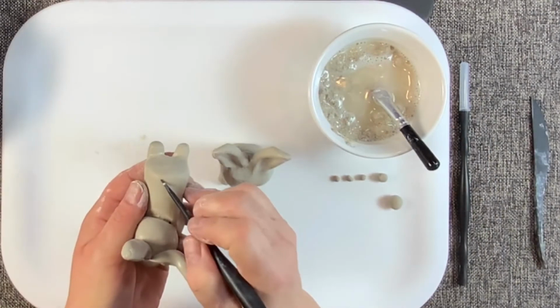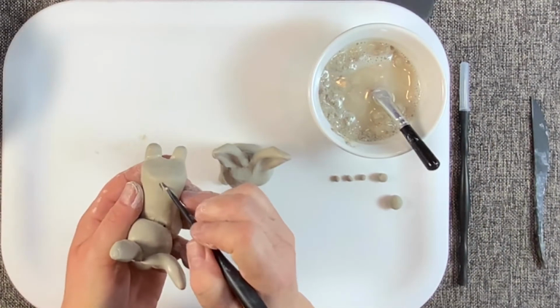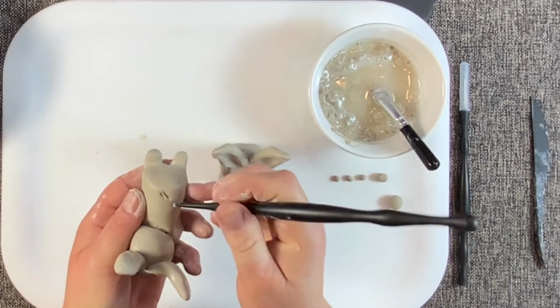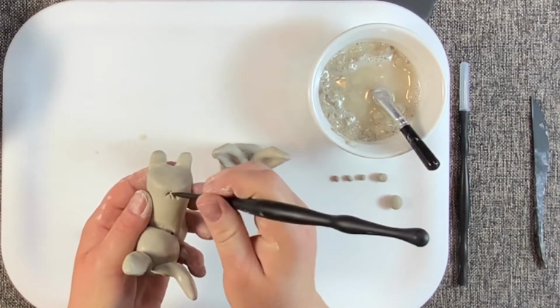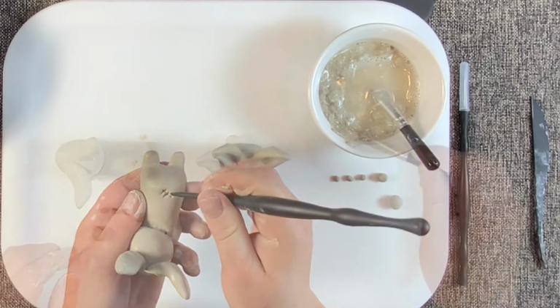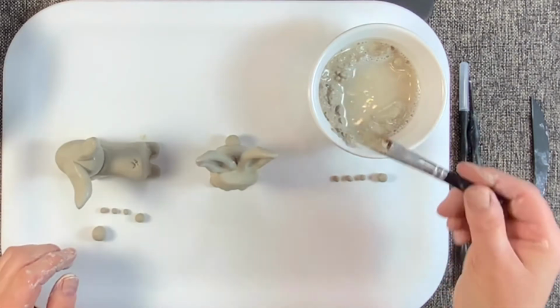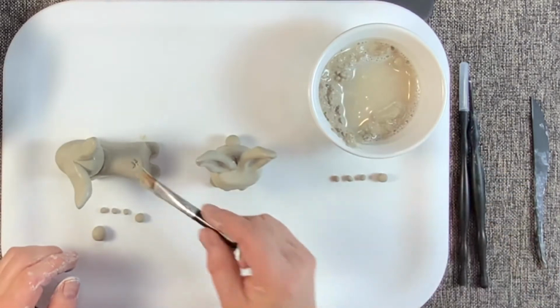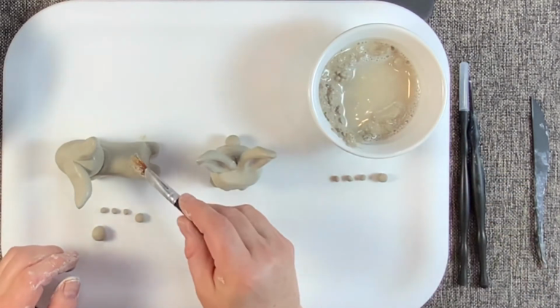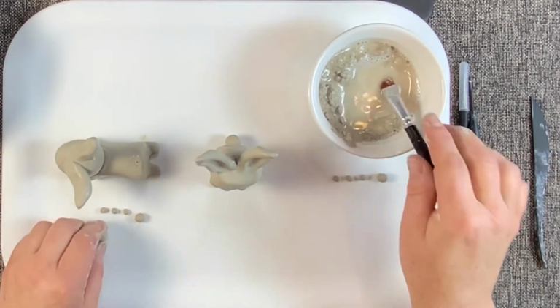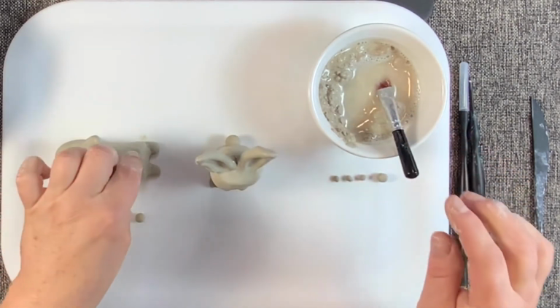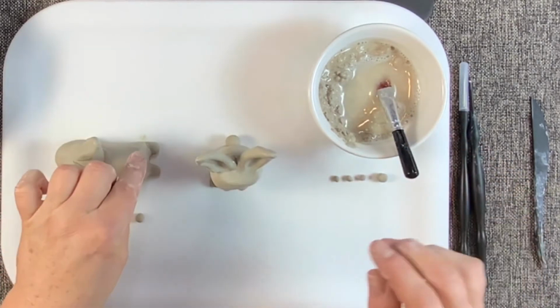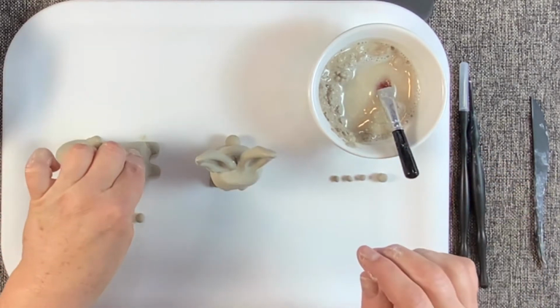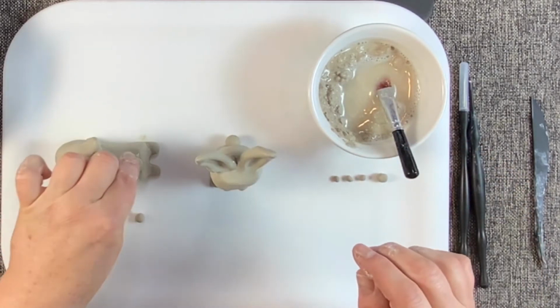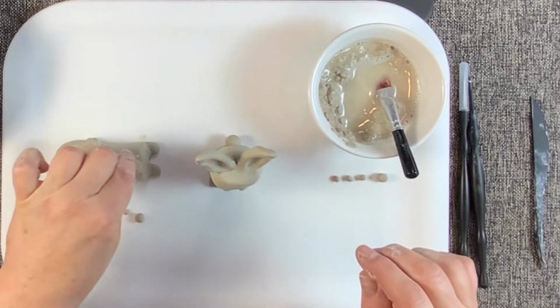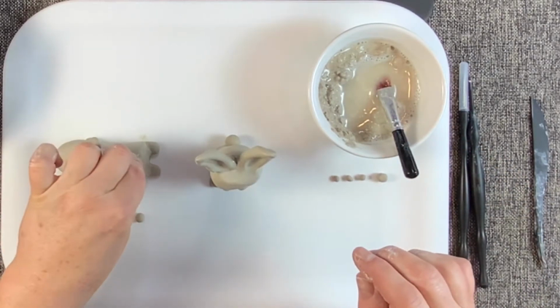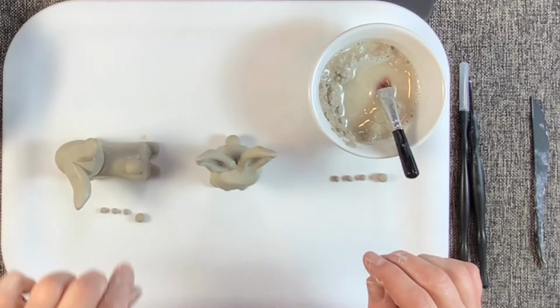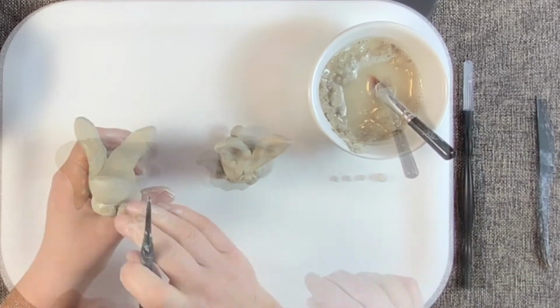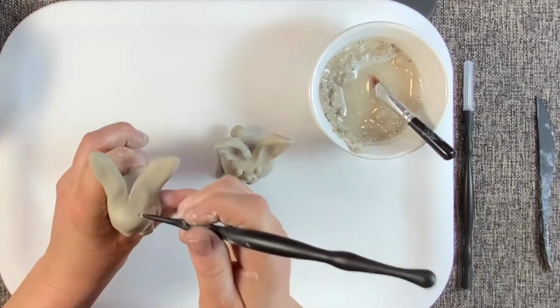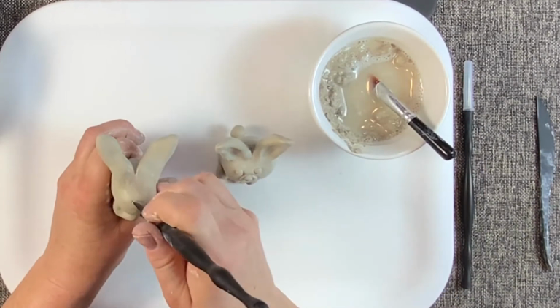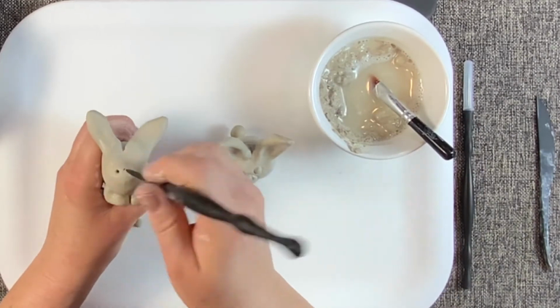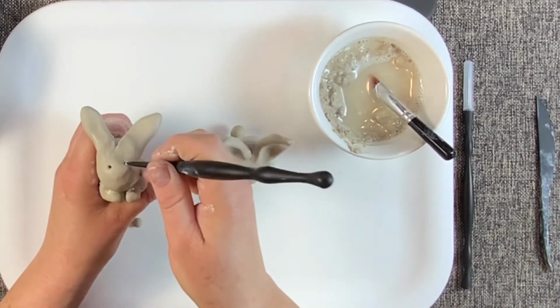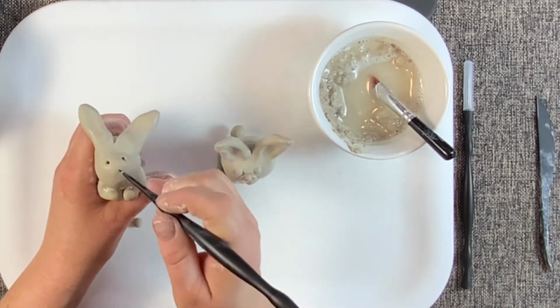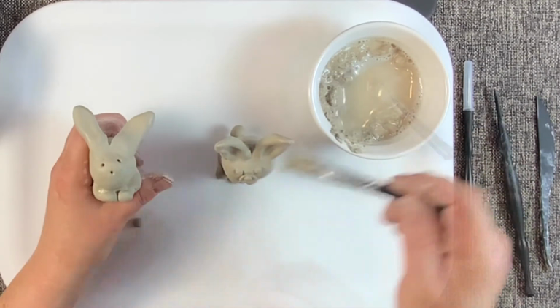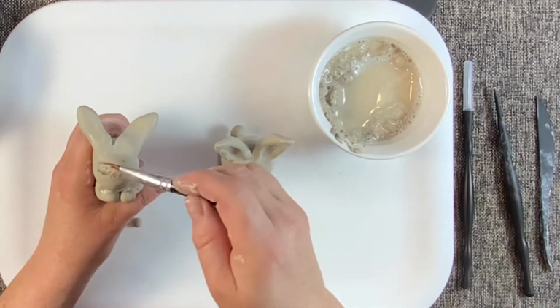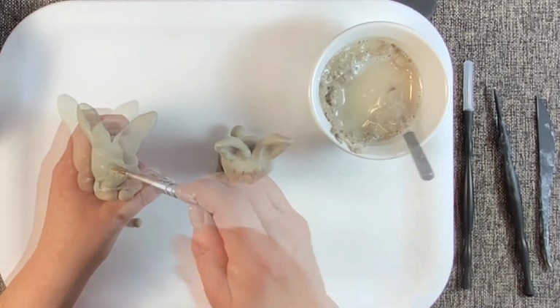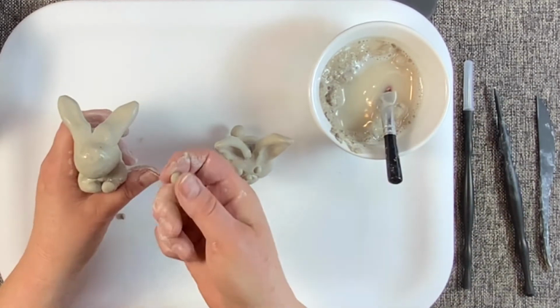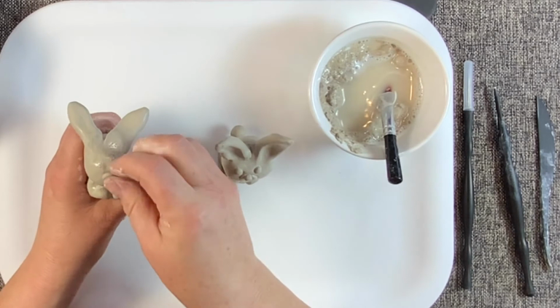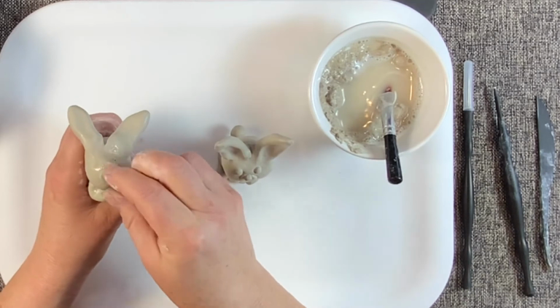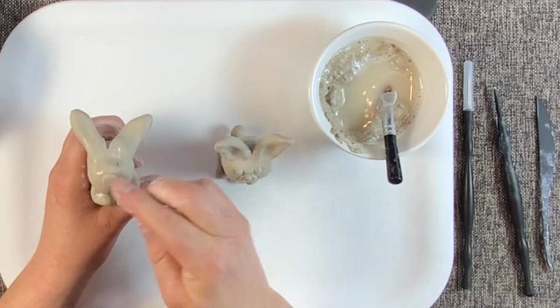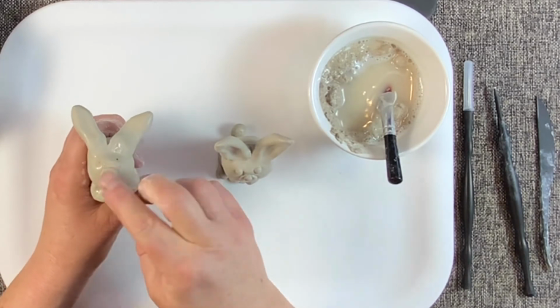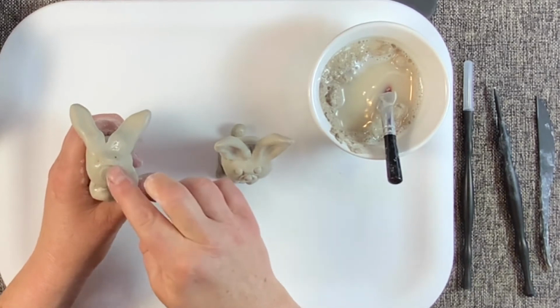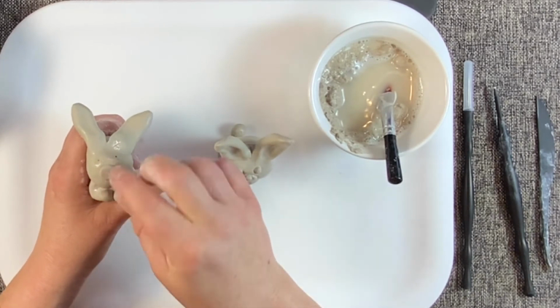Step five: the tail. Attach the remaining small sphere to the rear of the body shape. Step six: eyes and nose. Attach the tiny spheres to the head to create the eyes and the nose.